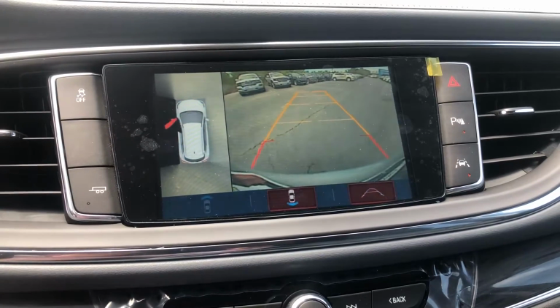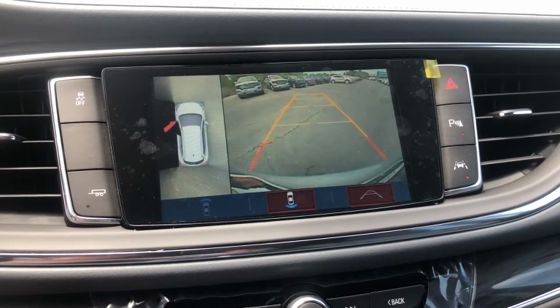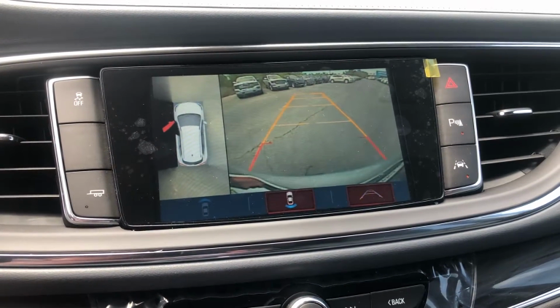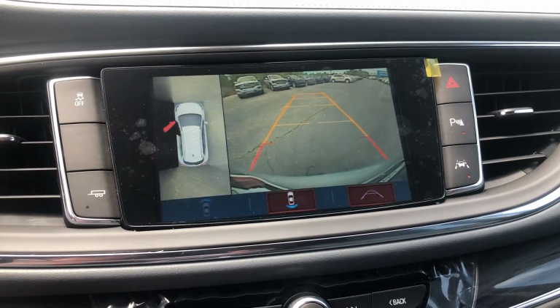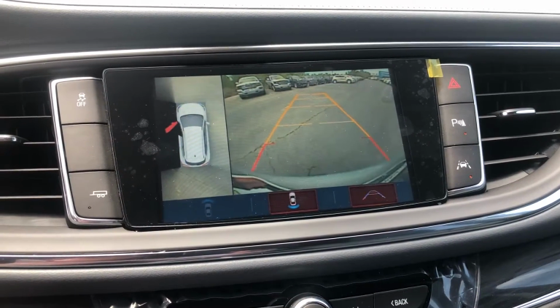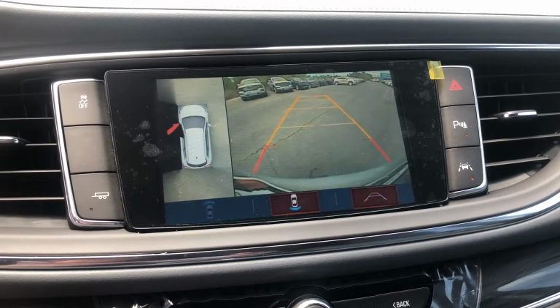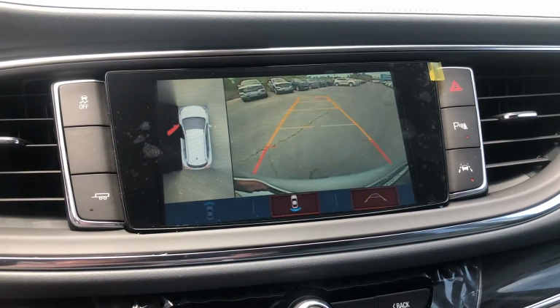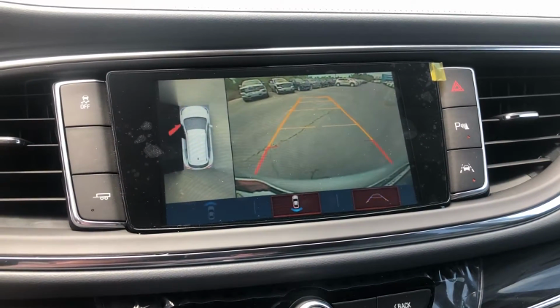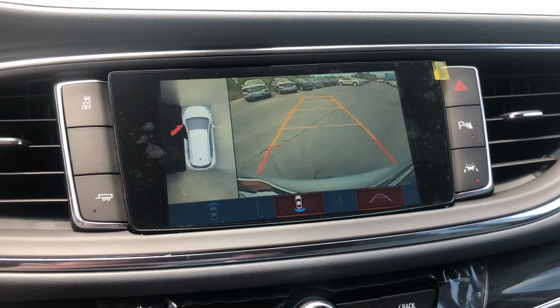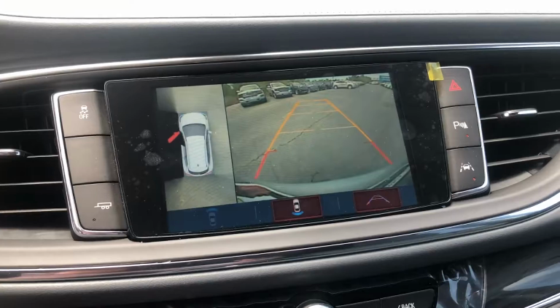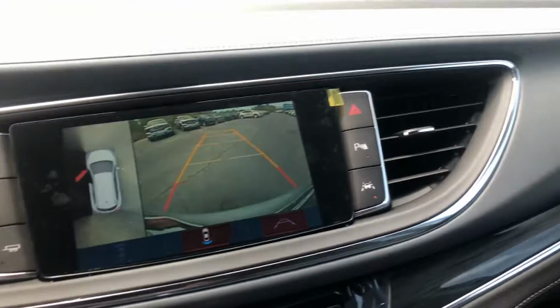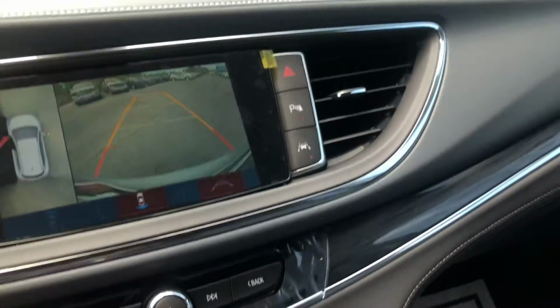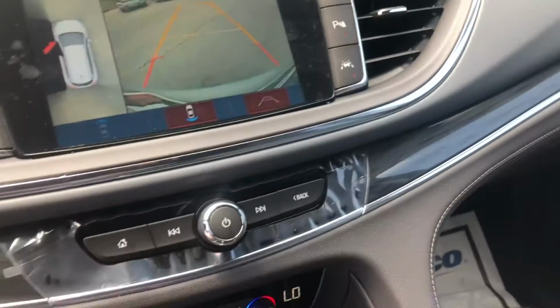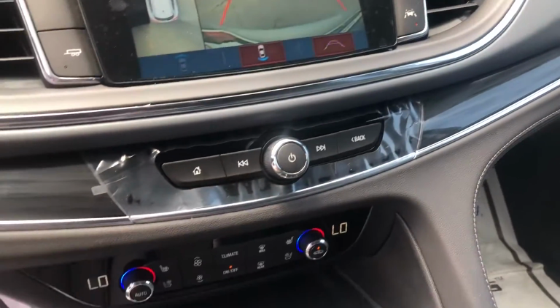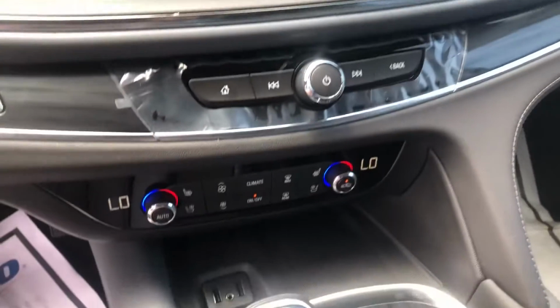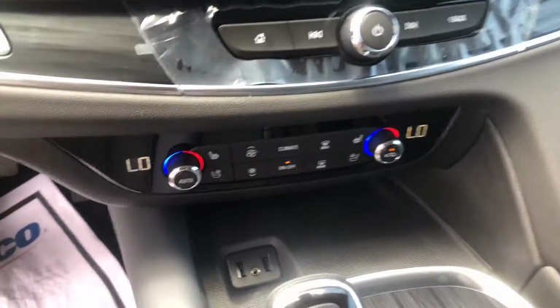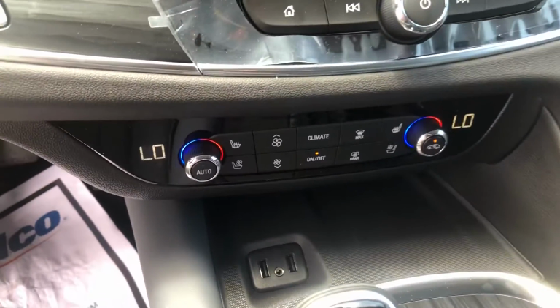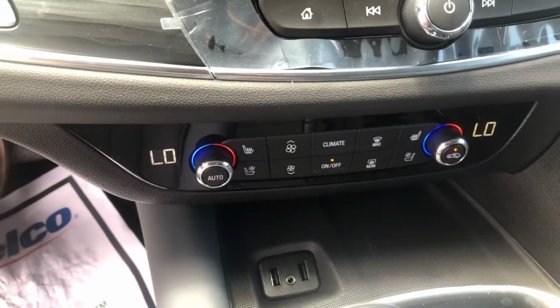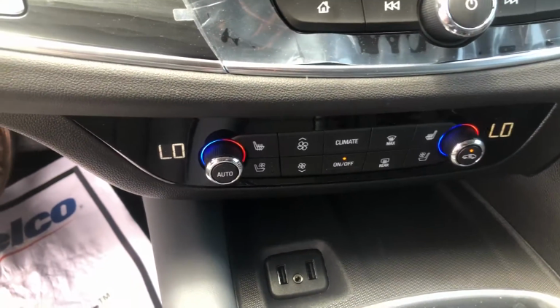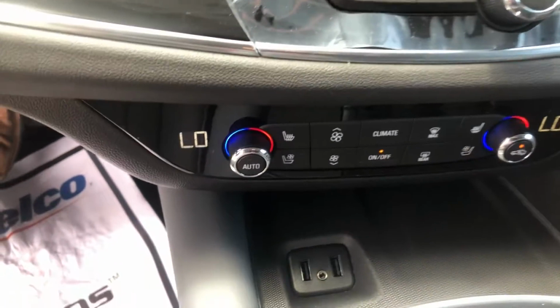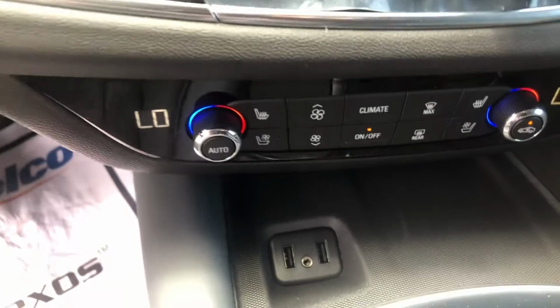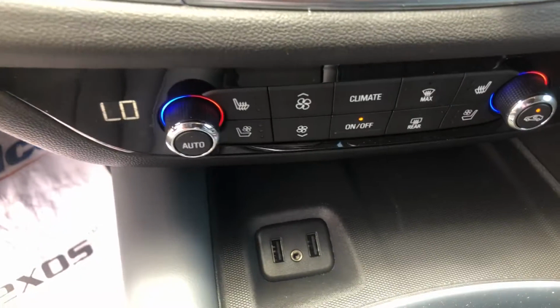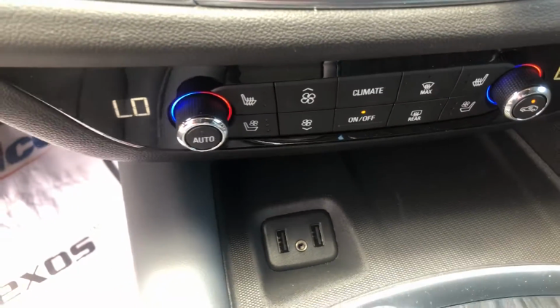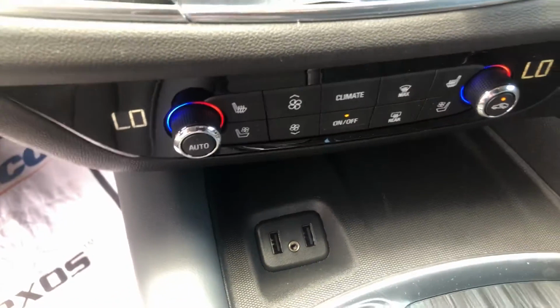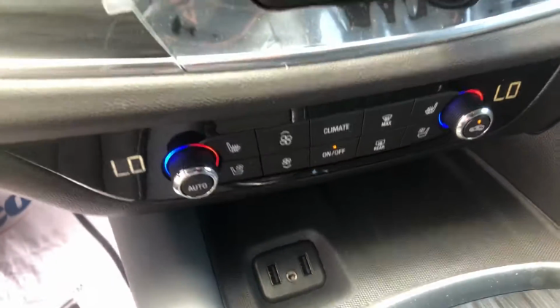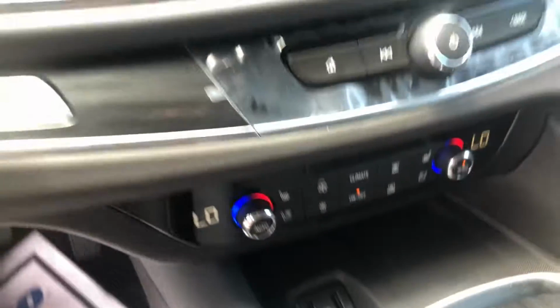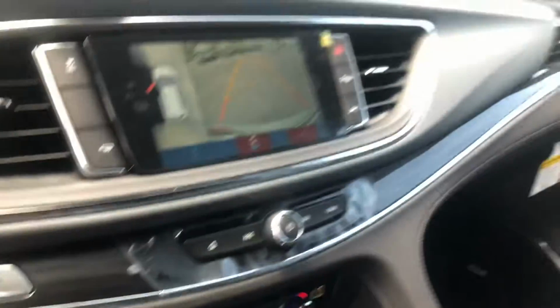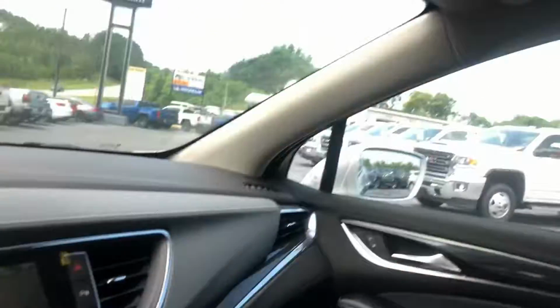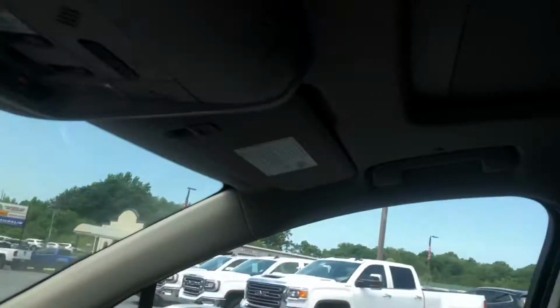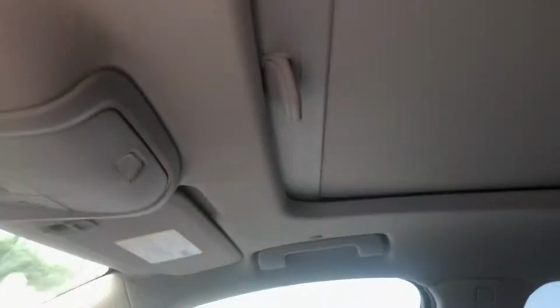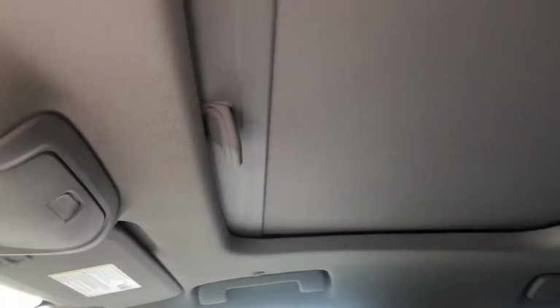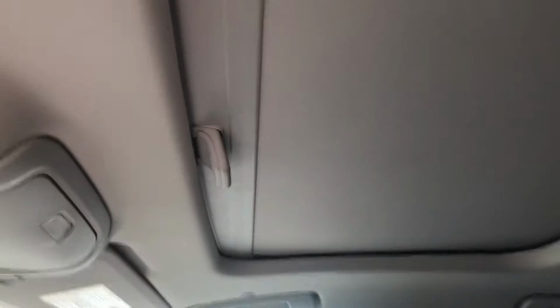Got that backup camera with the 360 view of course, your dual climate controls up front, as well as two more USB ports. And you've also got that front sunroof.